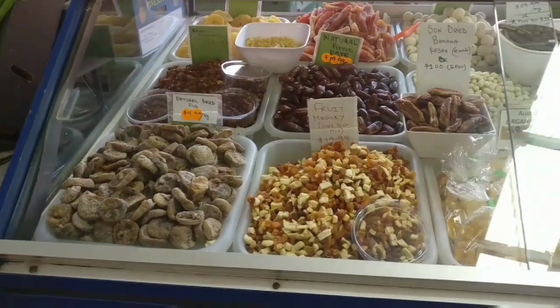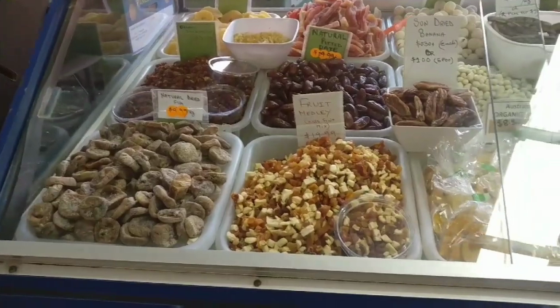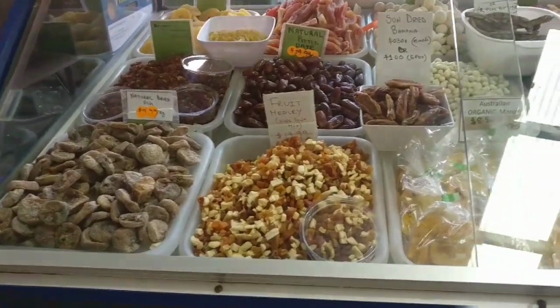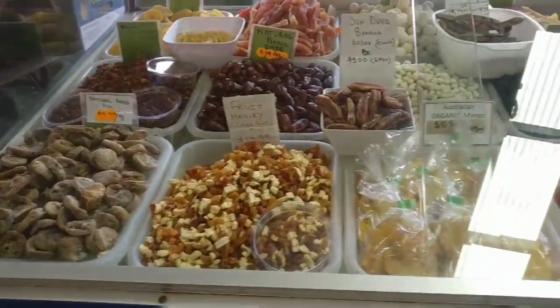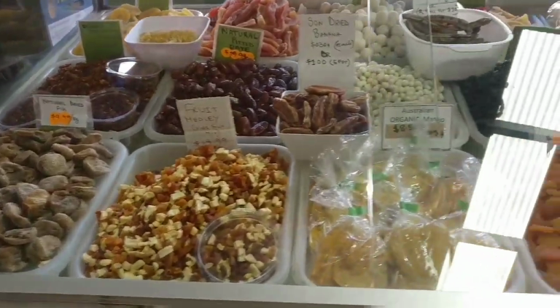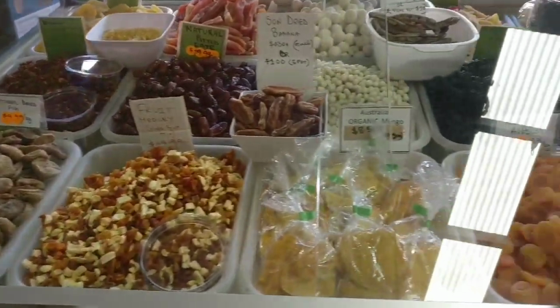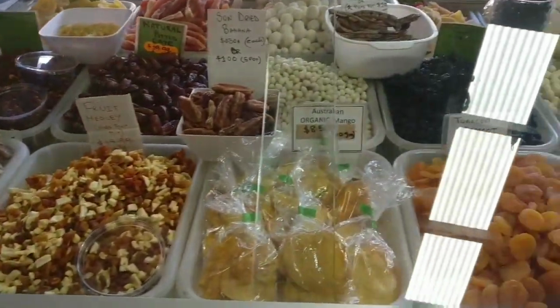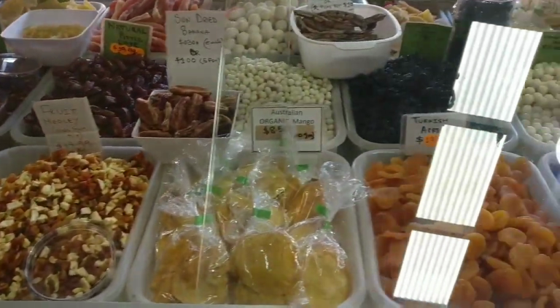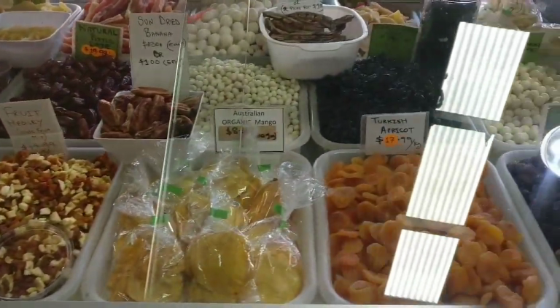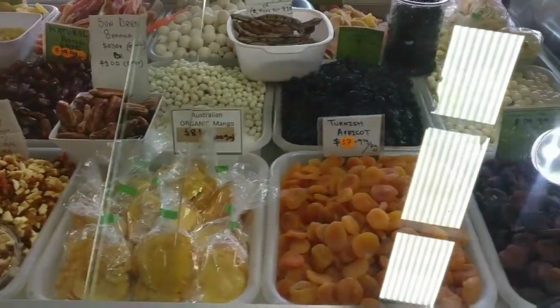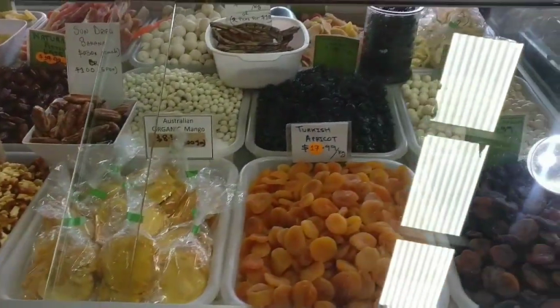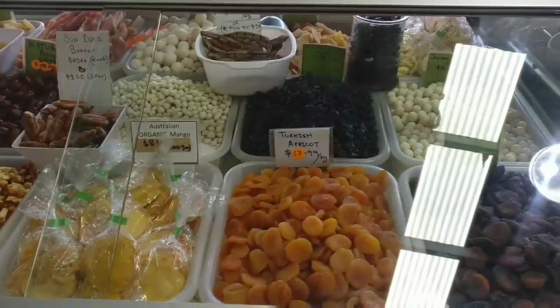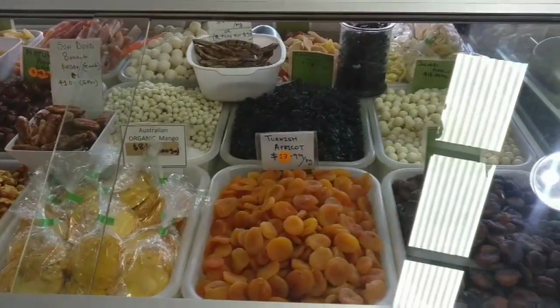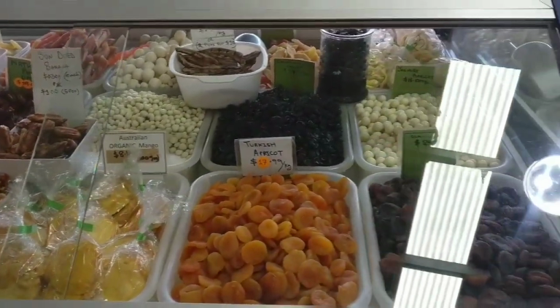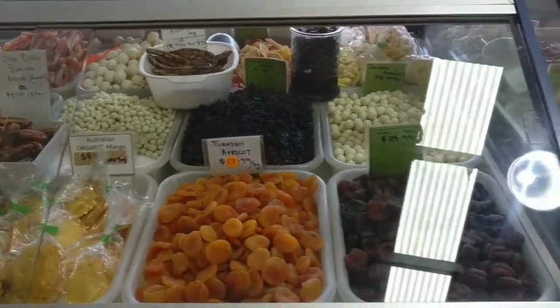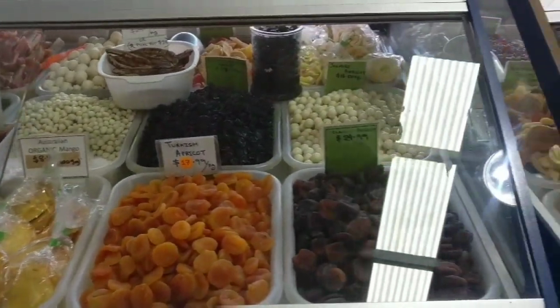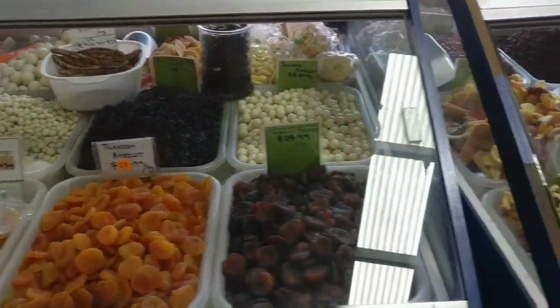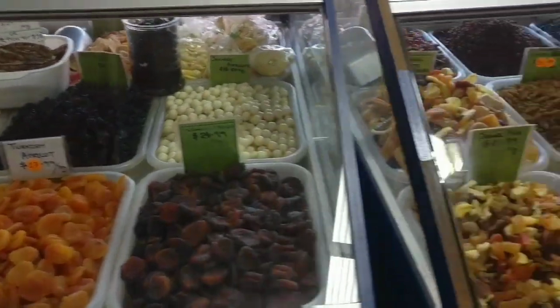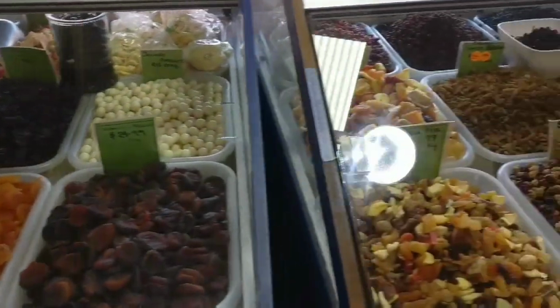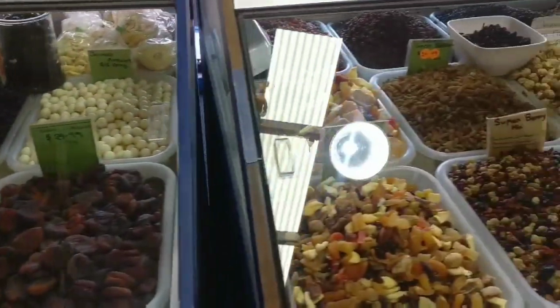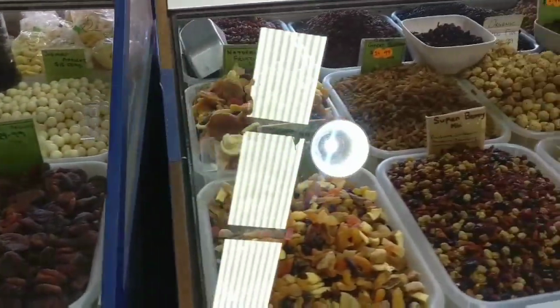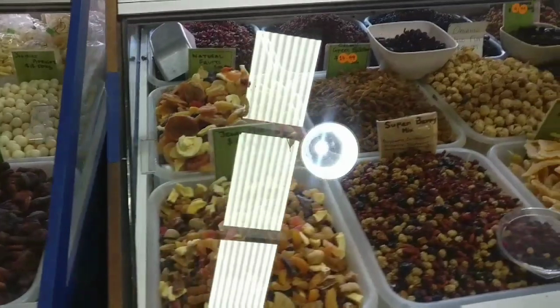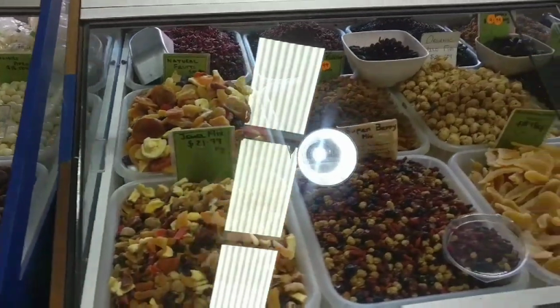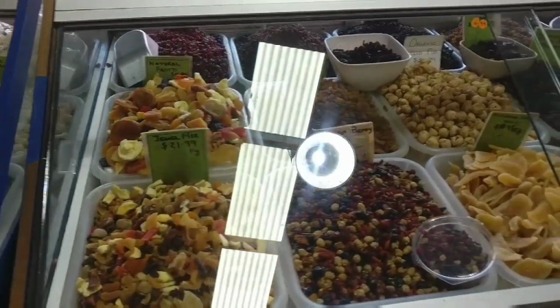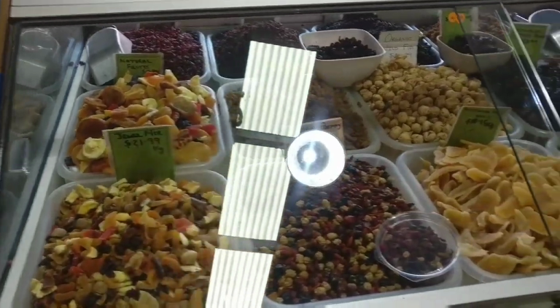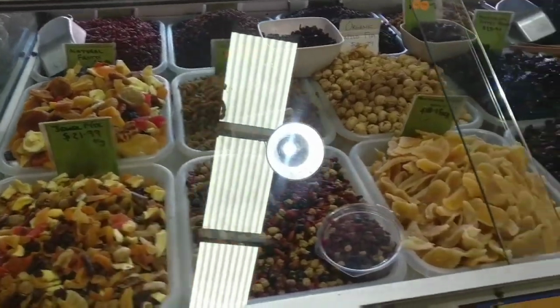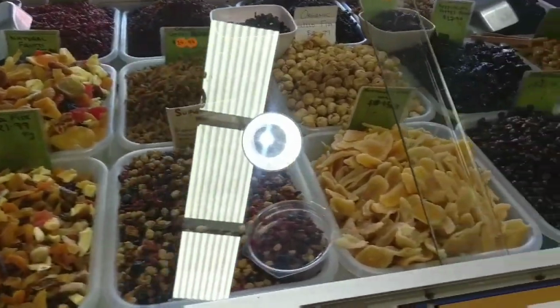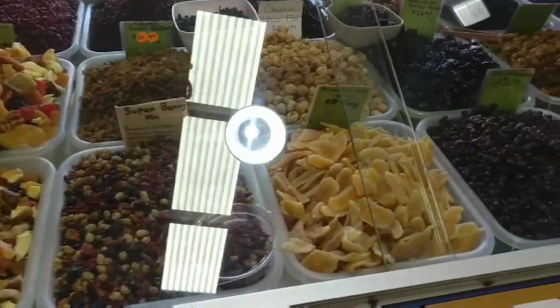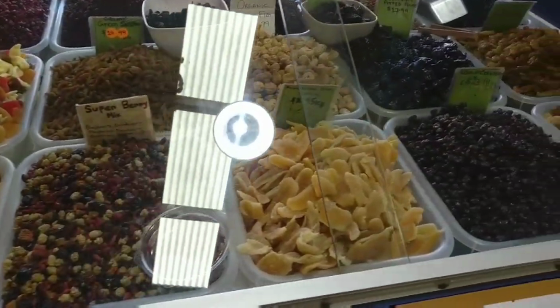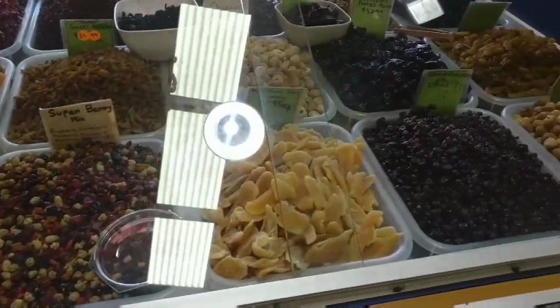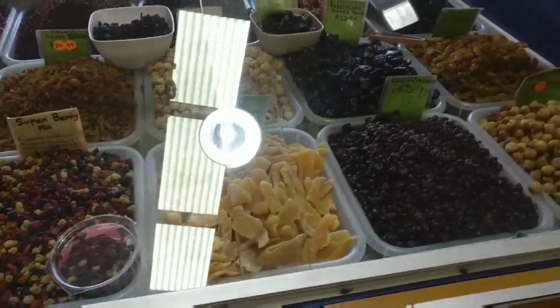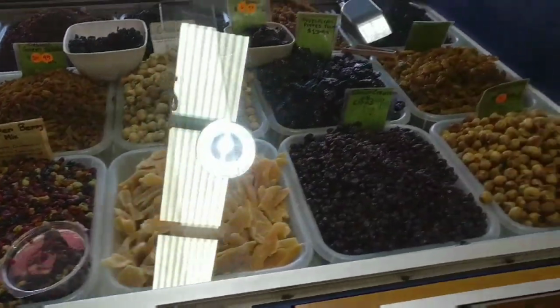There is a dry fruits shop. There are all kinds of dry fruits, but it is a bit costly.